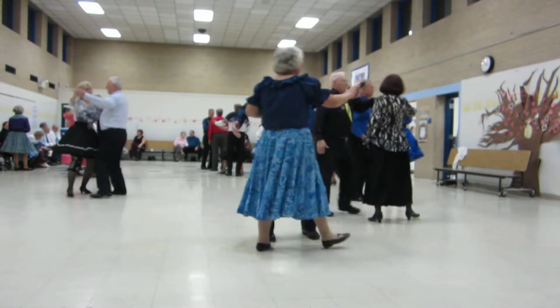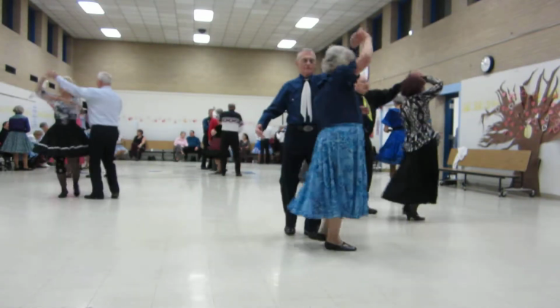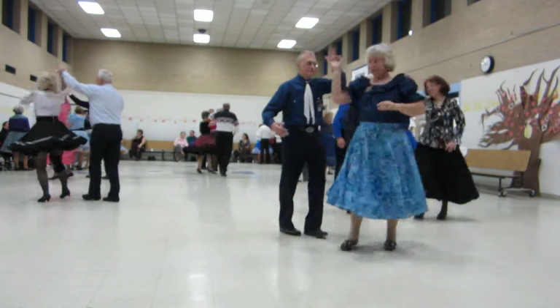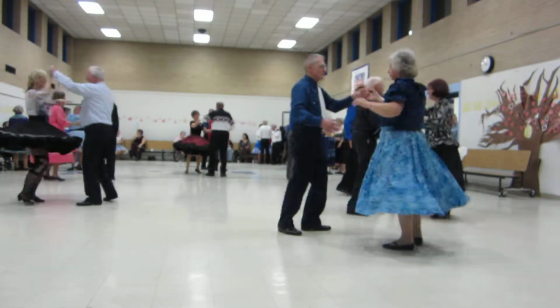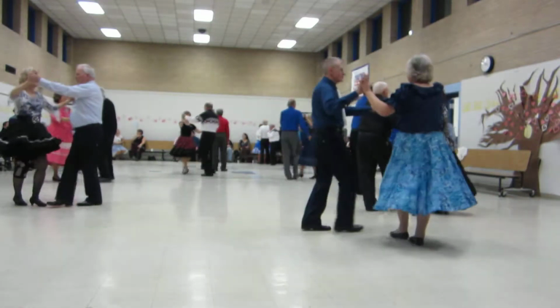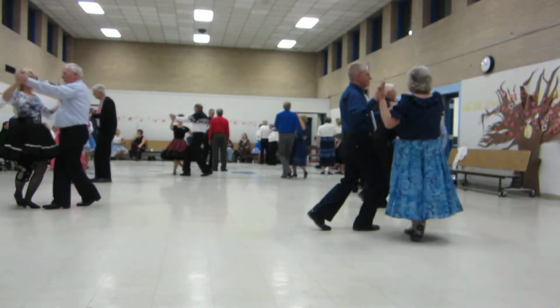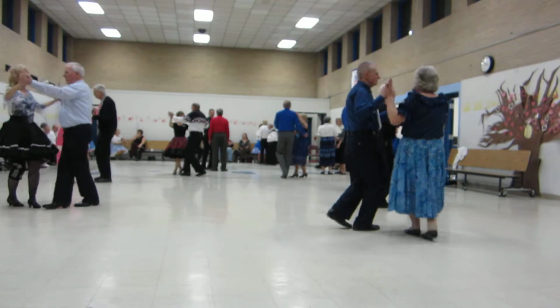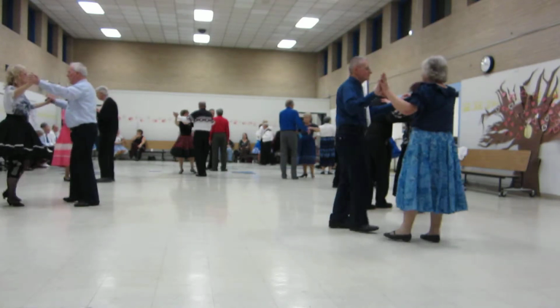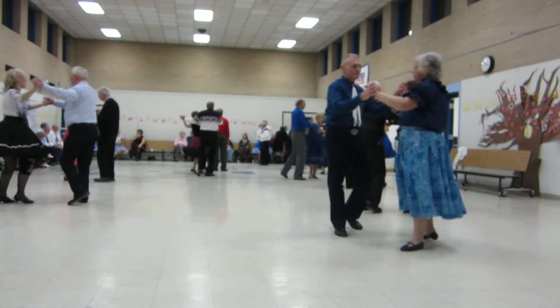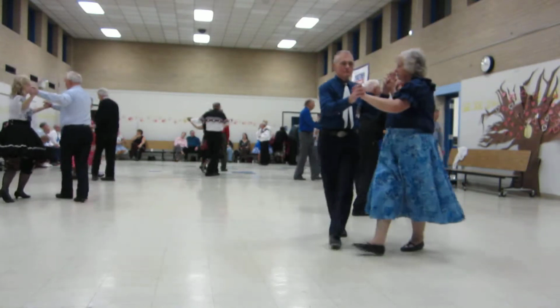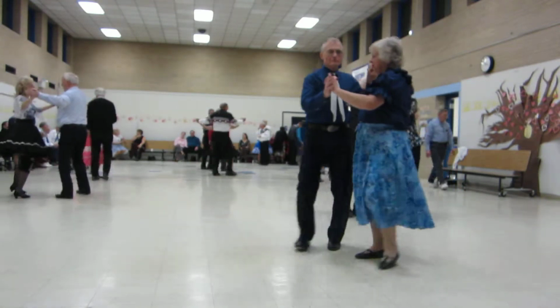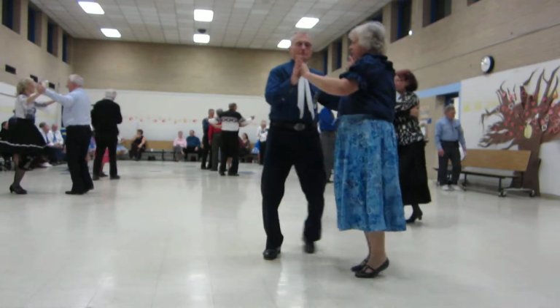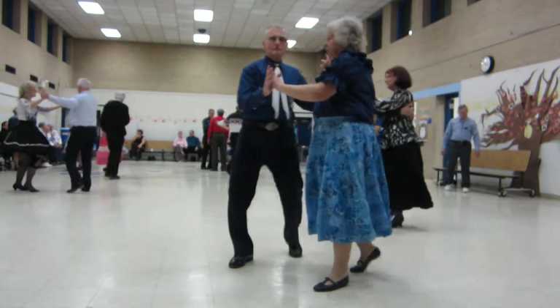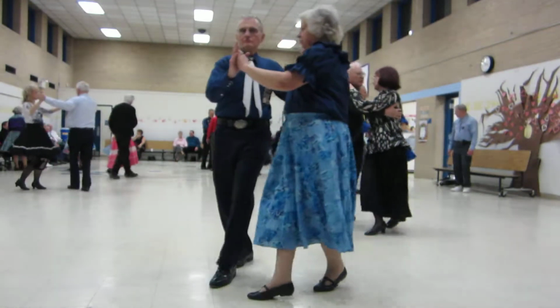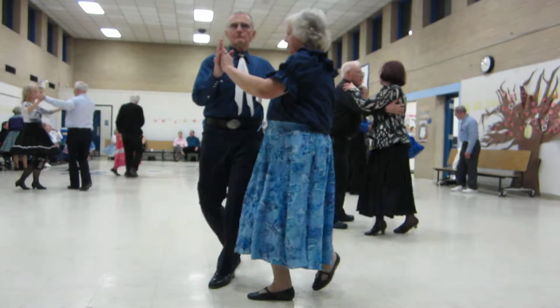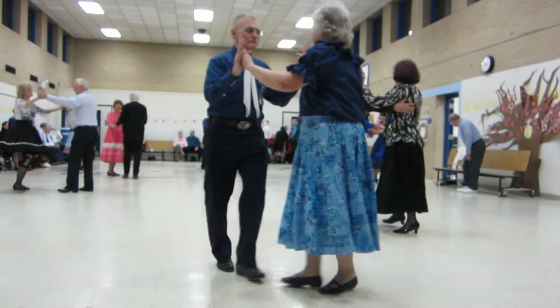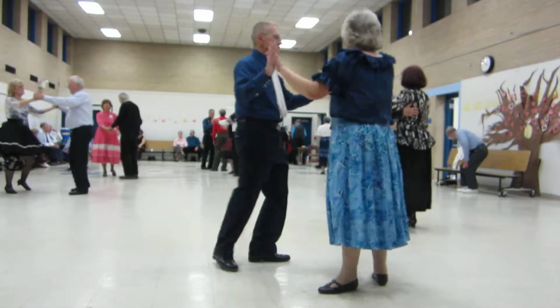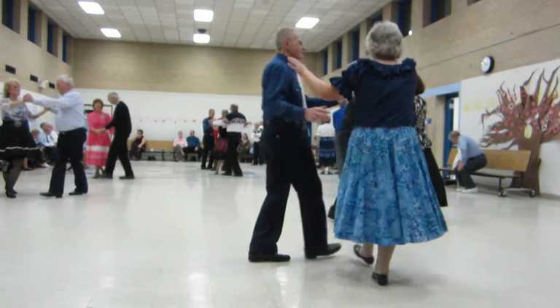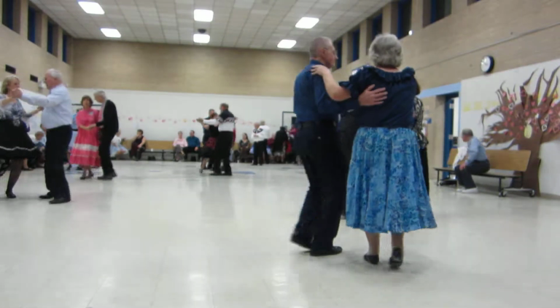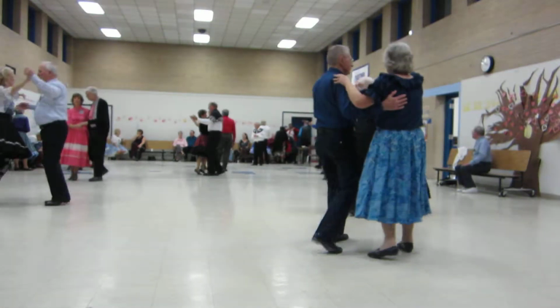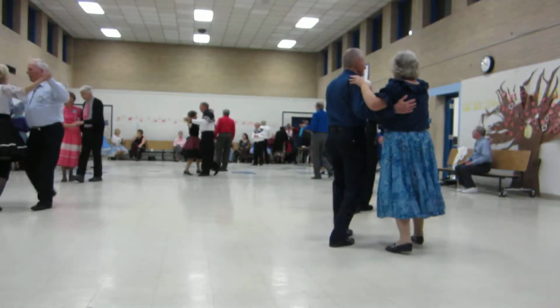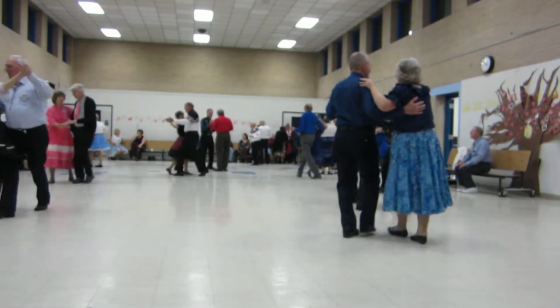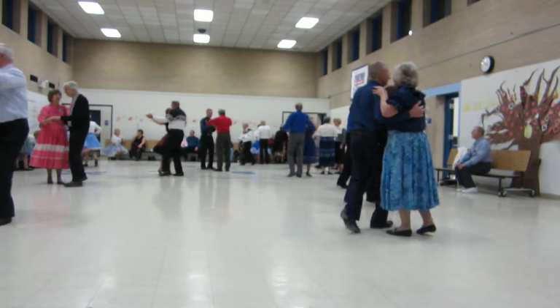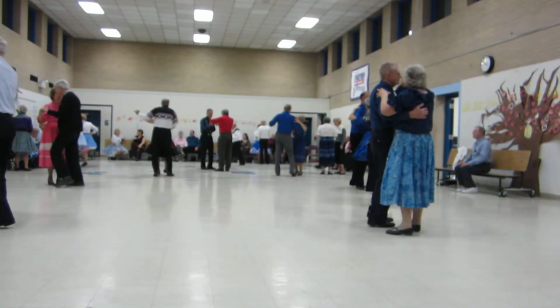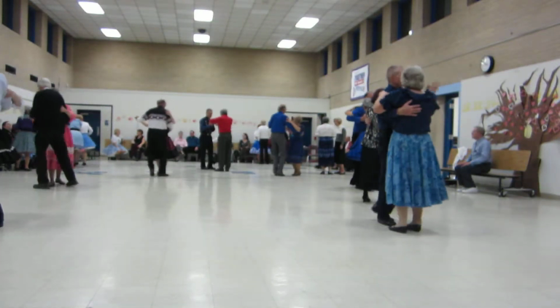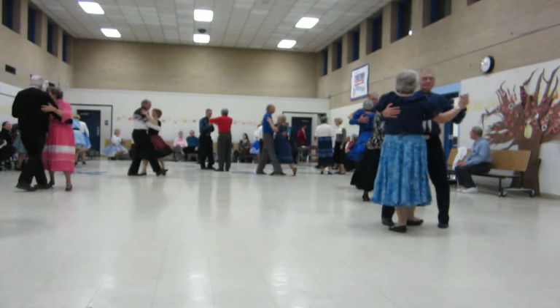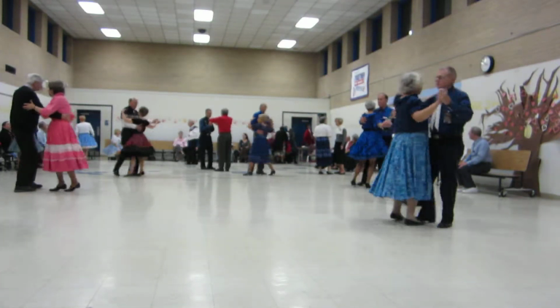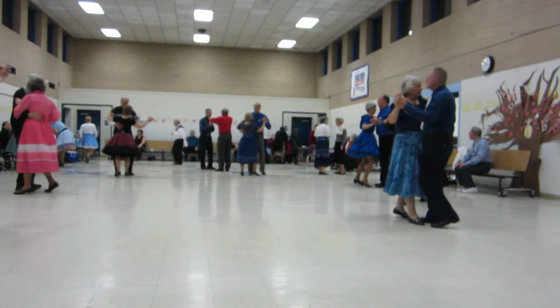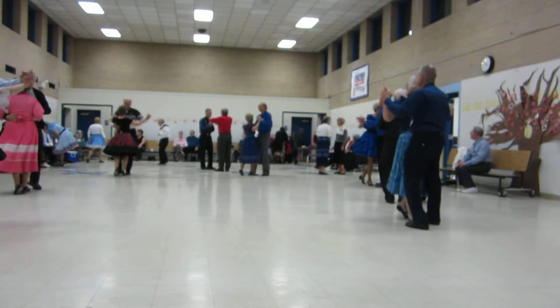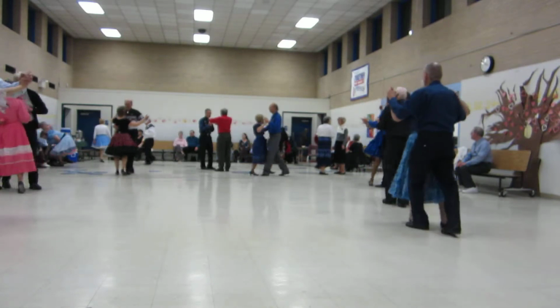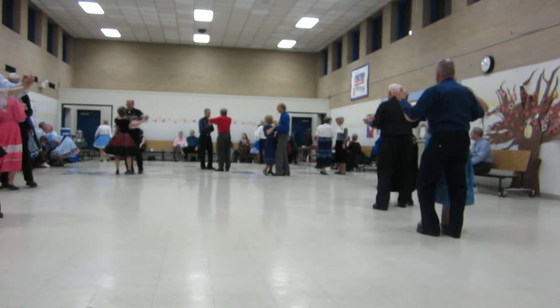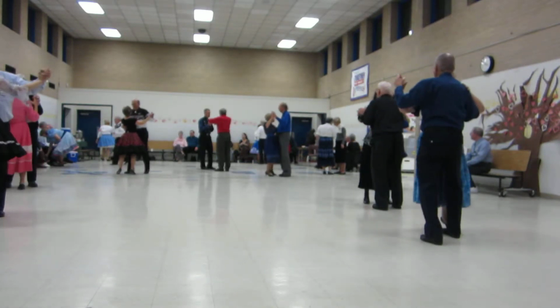Face to the wall, twirl high. And a fence line. Through and chasse to reverse. Fence line. Through chasse to banjo. Maneuver. Spin turn. Half box back.